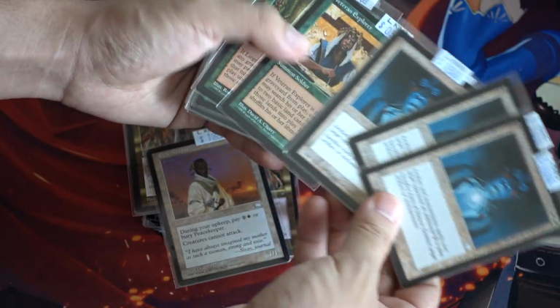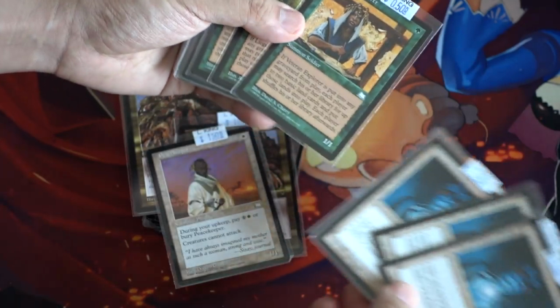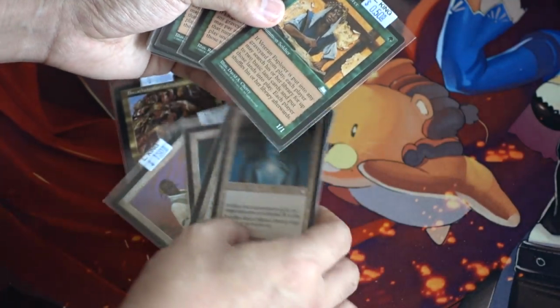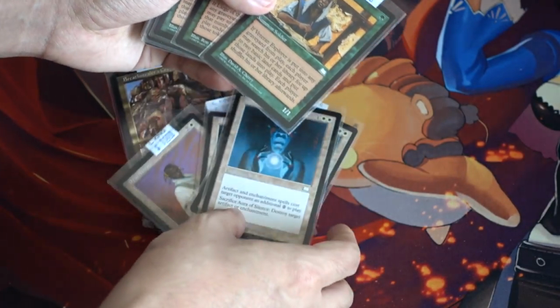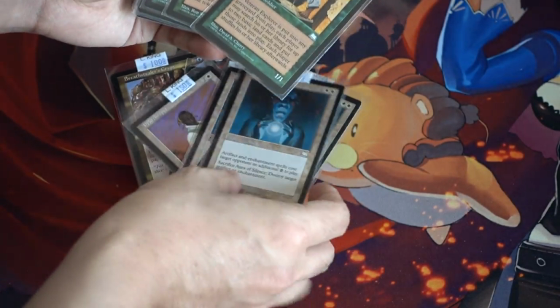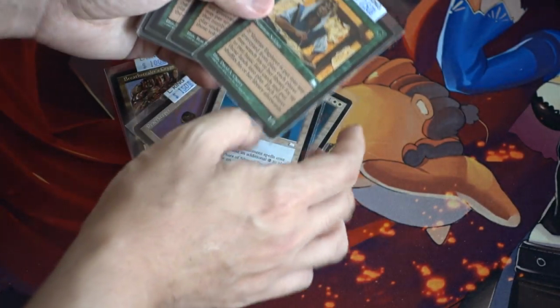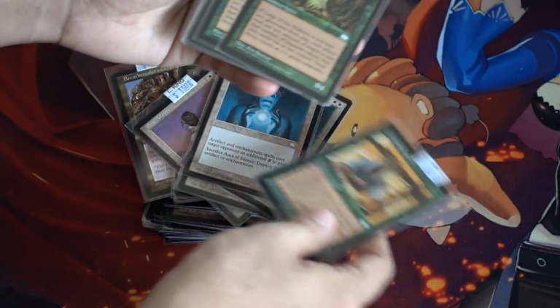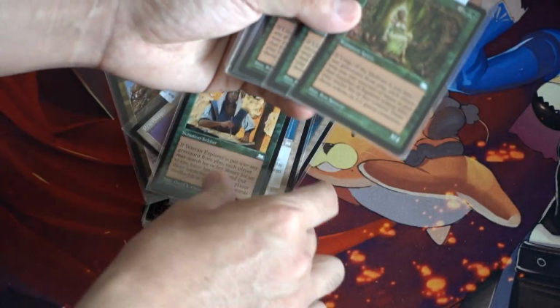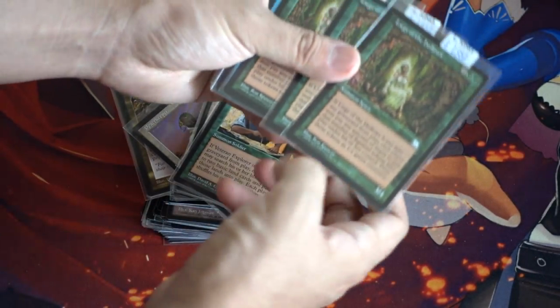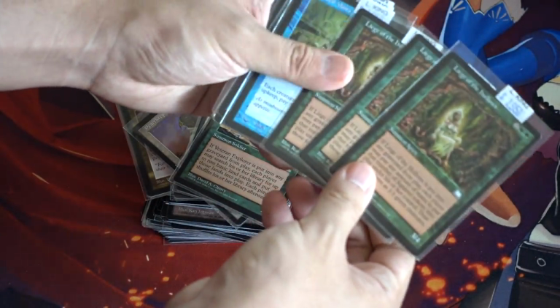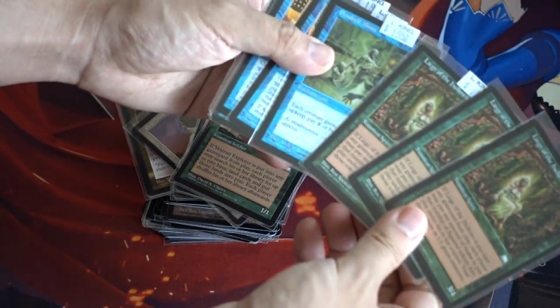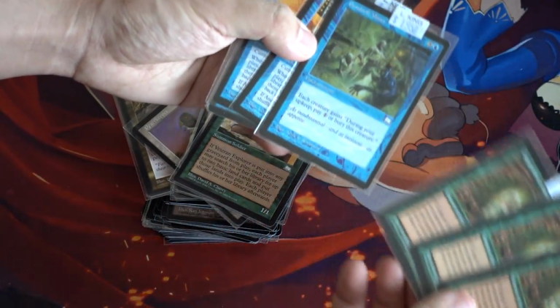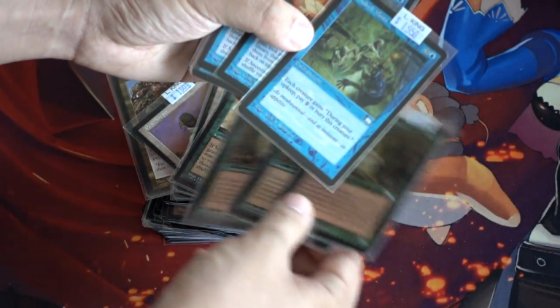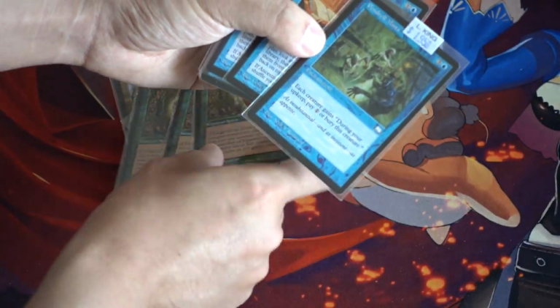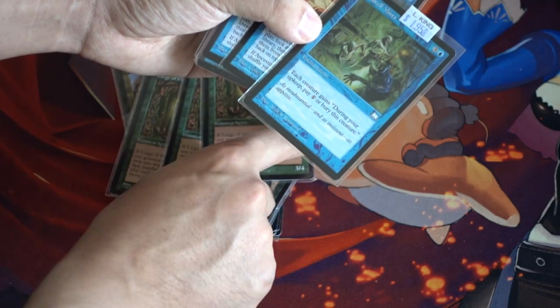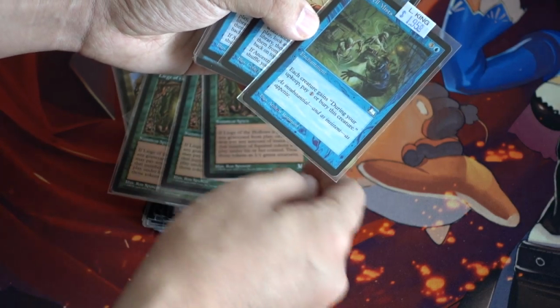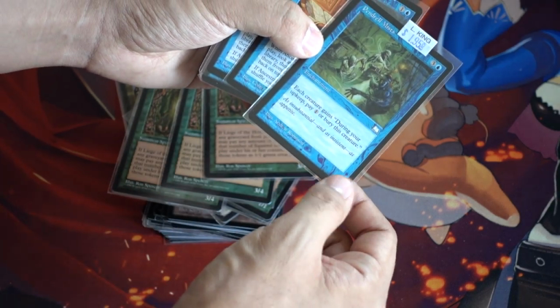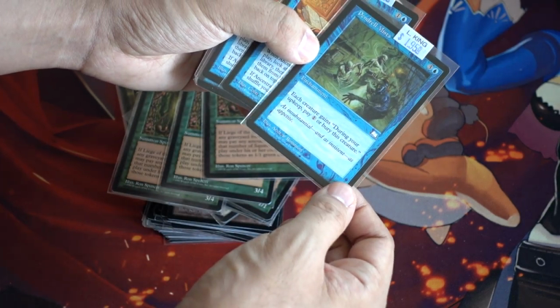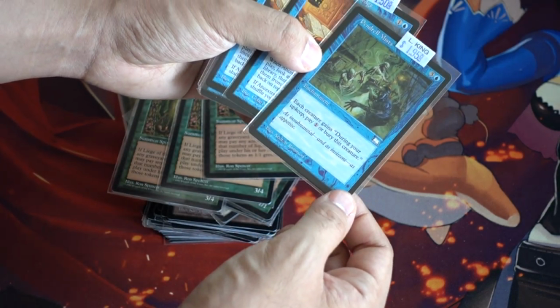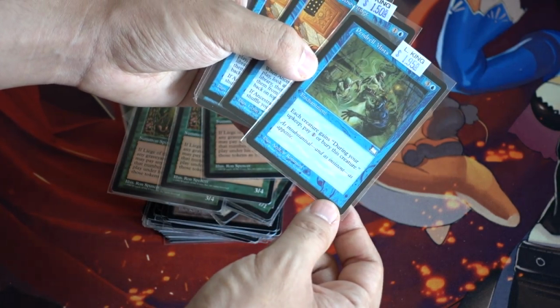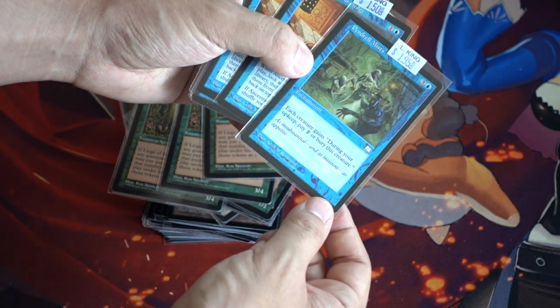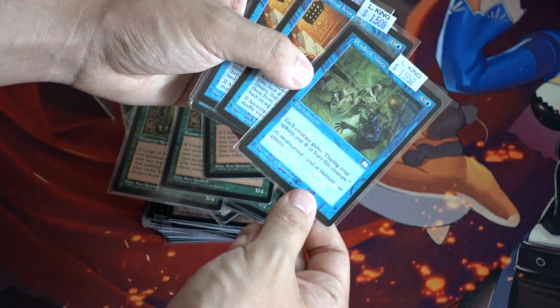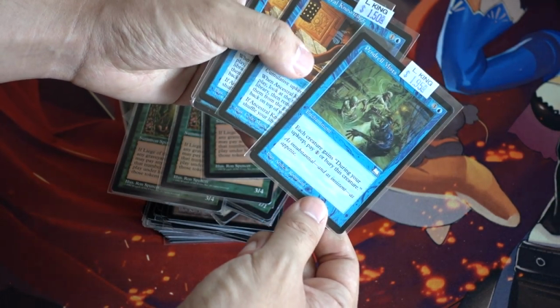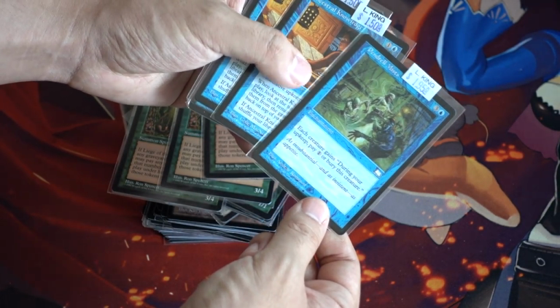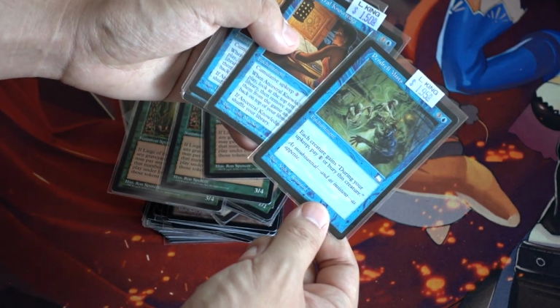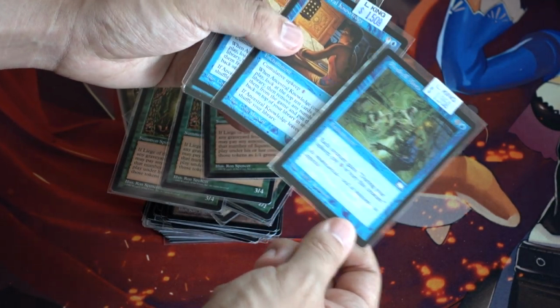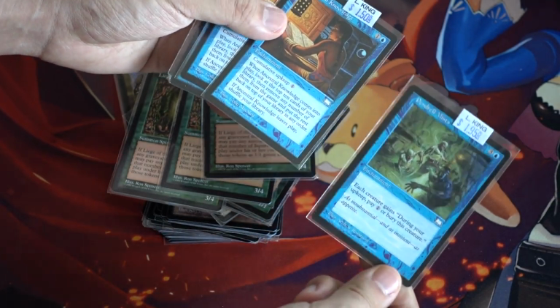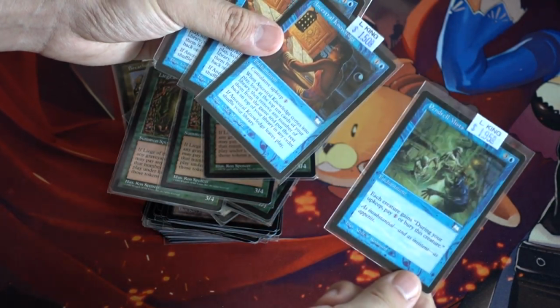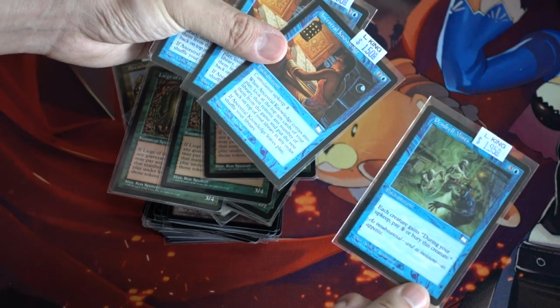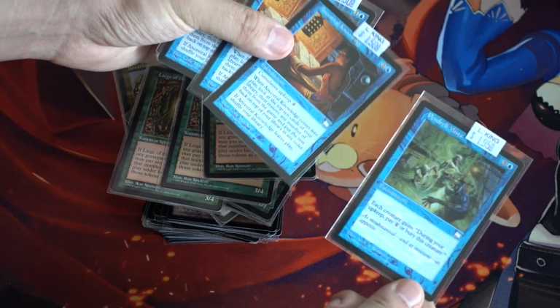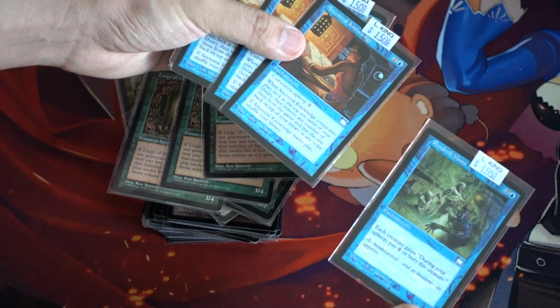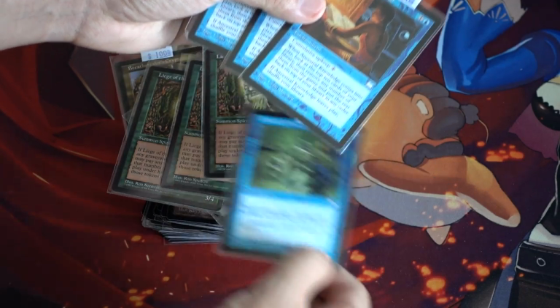Silence. Oh, here's another Veteran Explorer. Leeches of the Hollow. Pandemonium Mist — I believe this card is actually worth like four or five dollars.